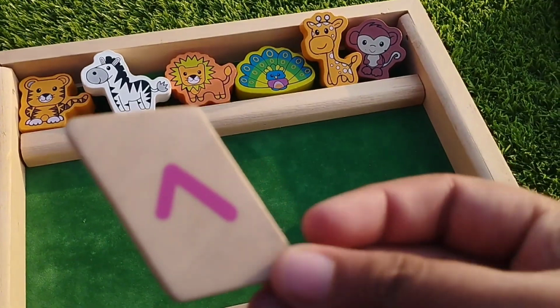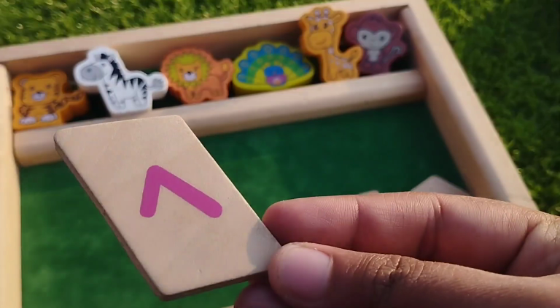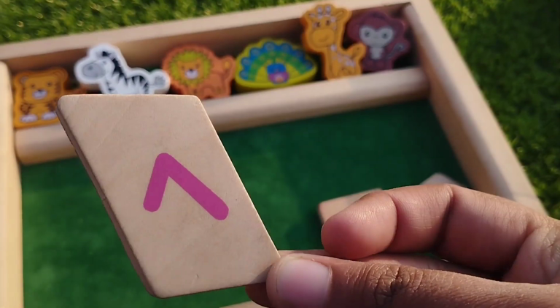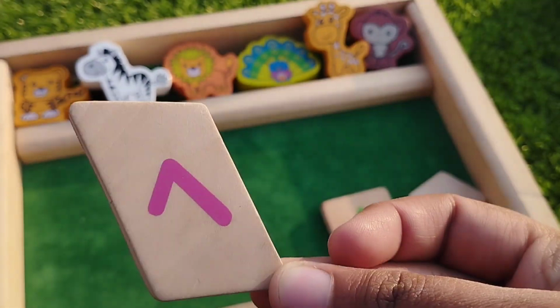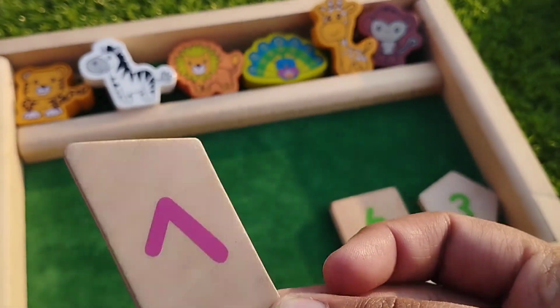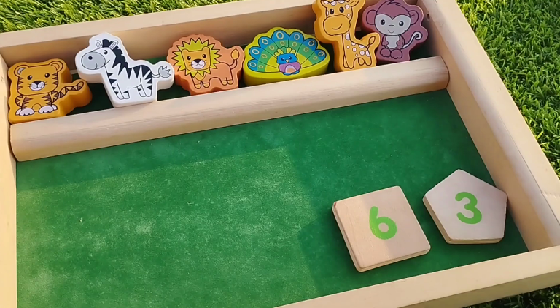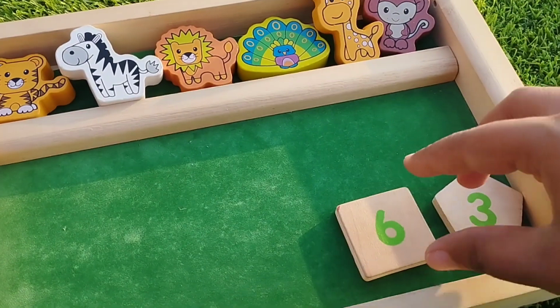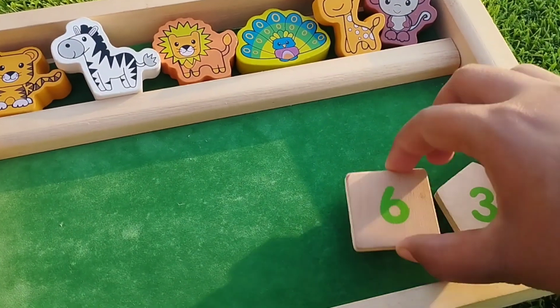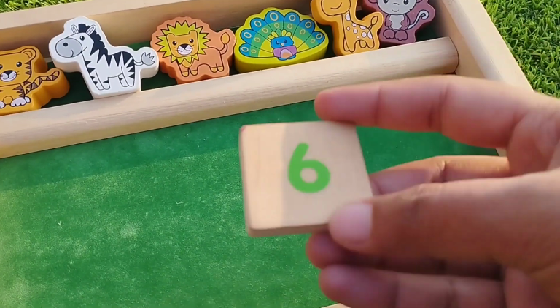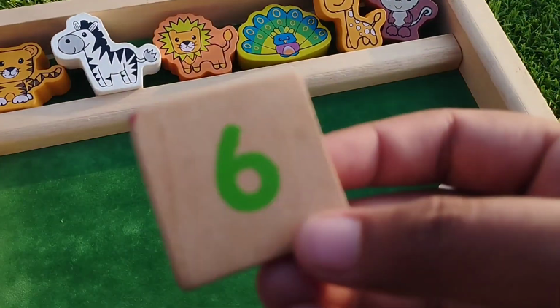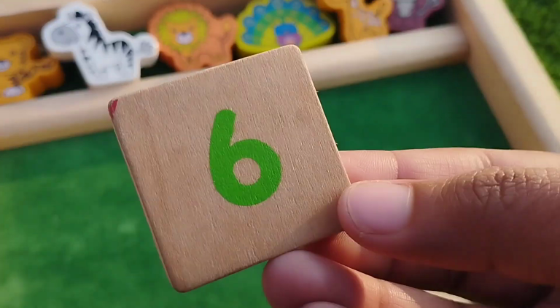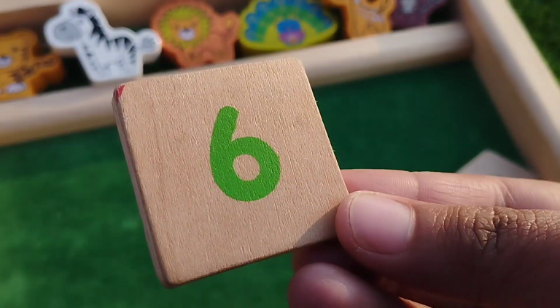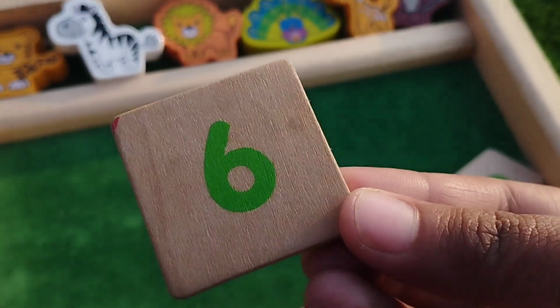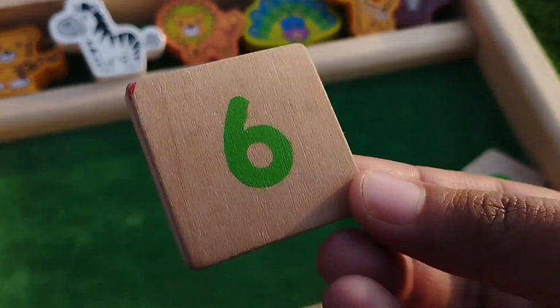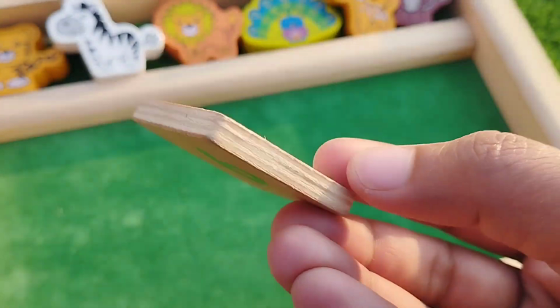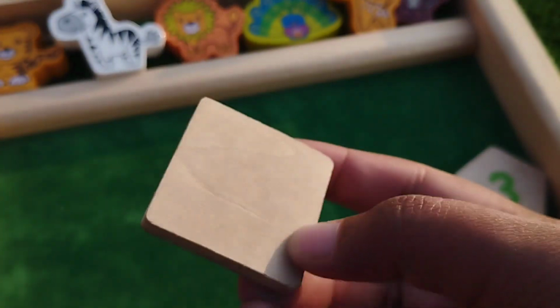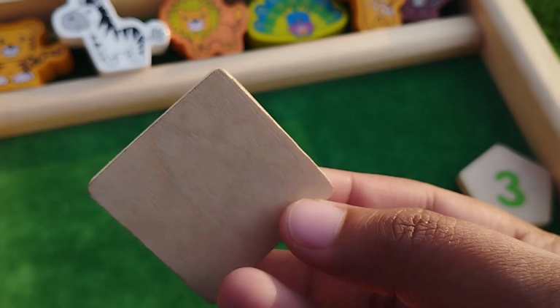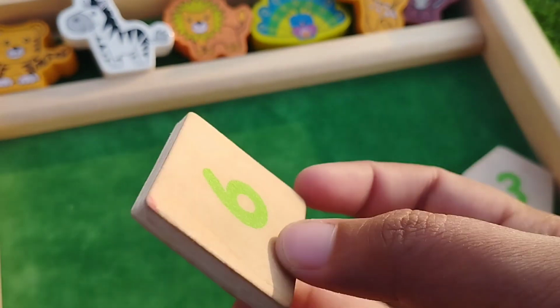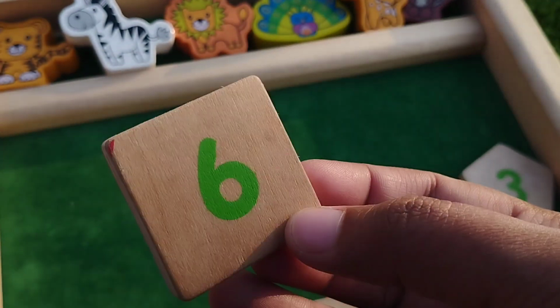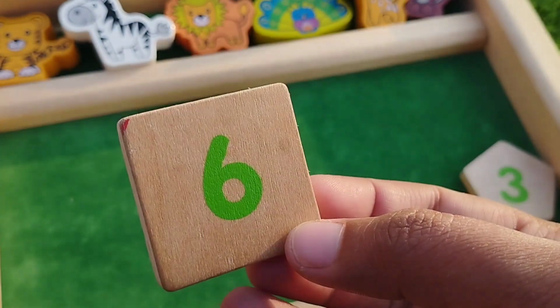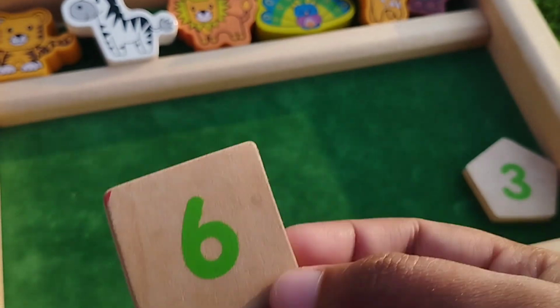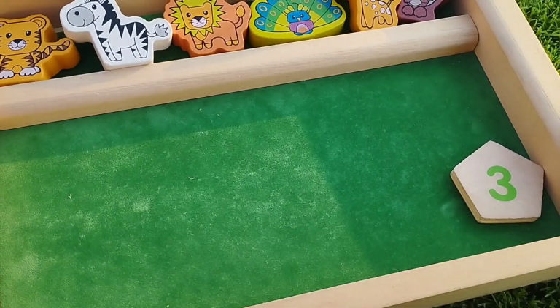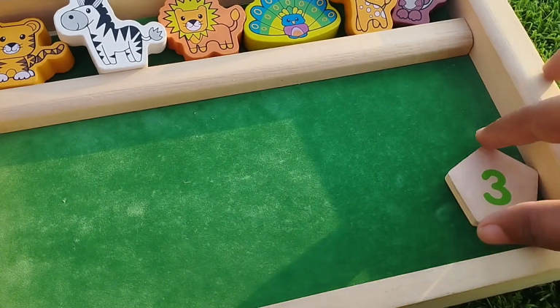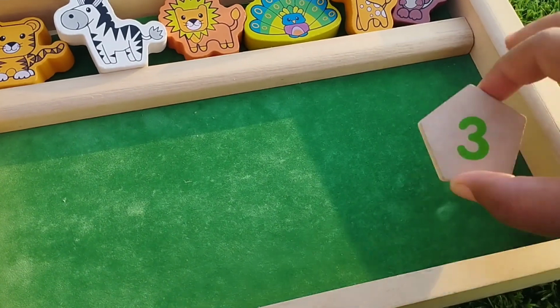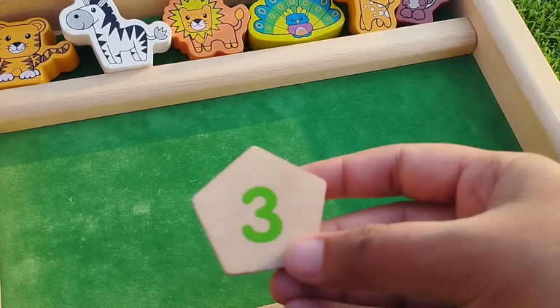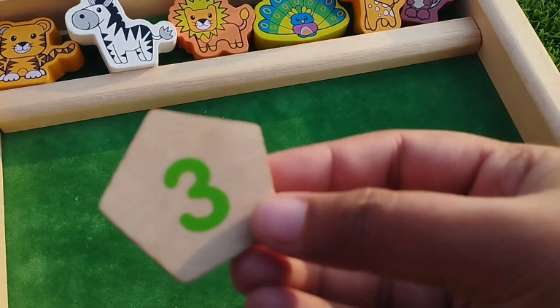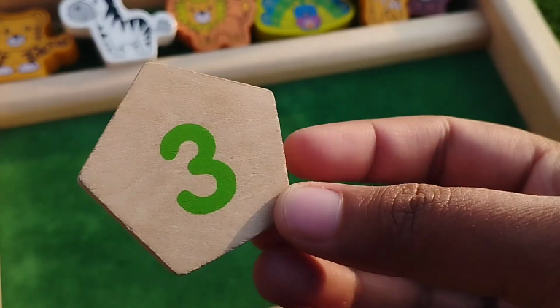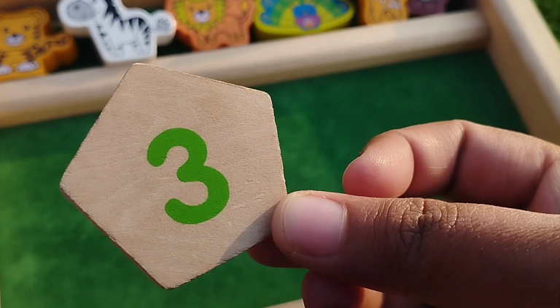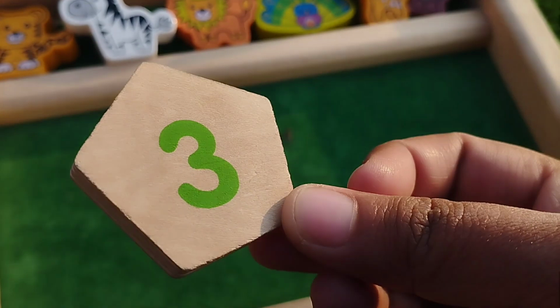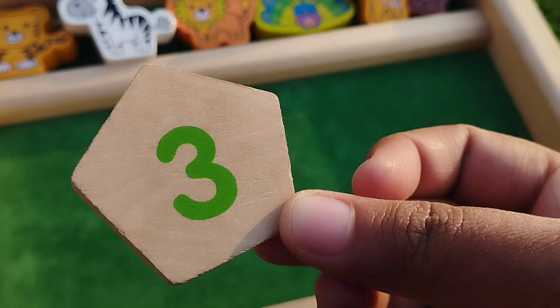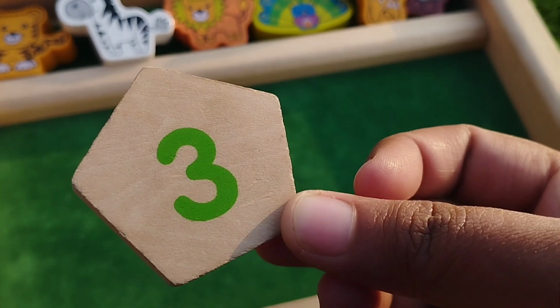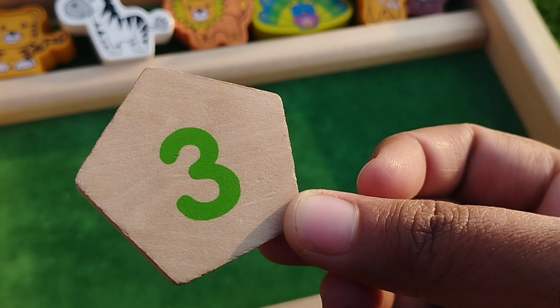Rhombus, this is rhombus. Square, this is square shape. Pentagon, this is pentagon.